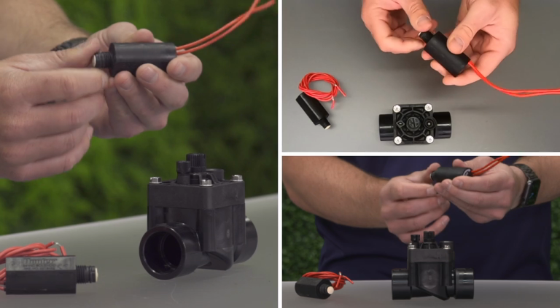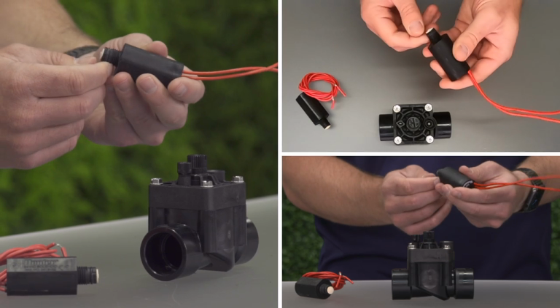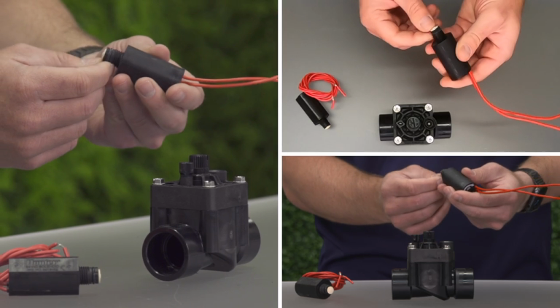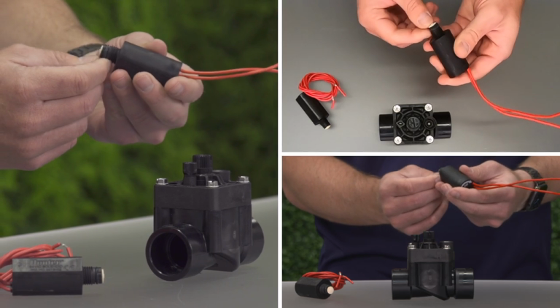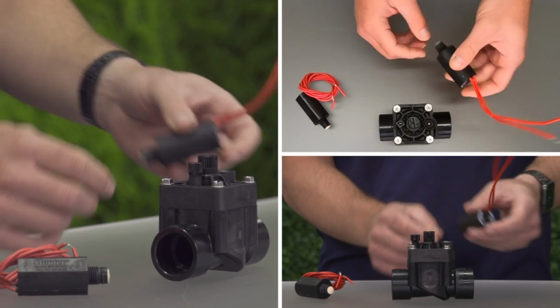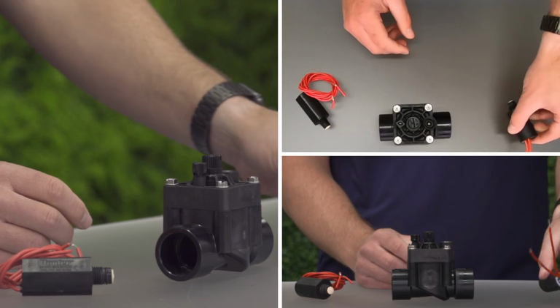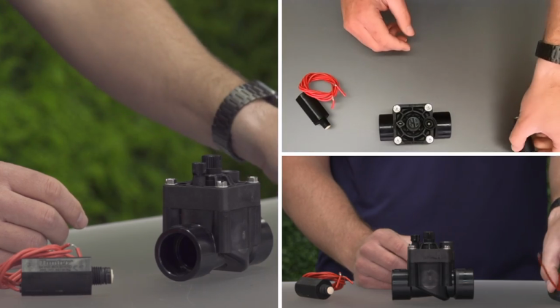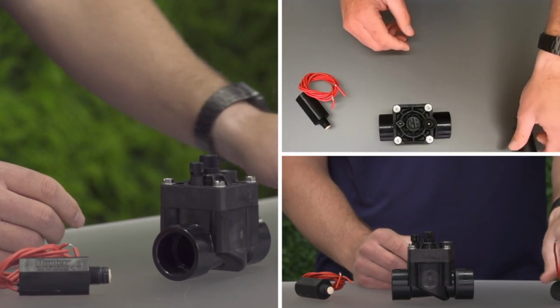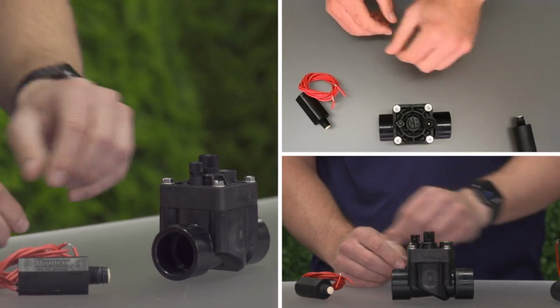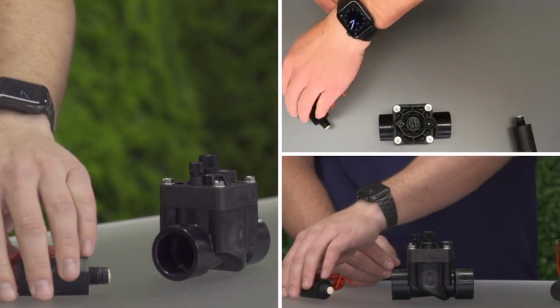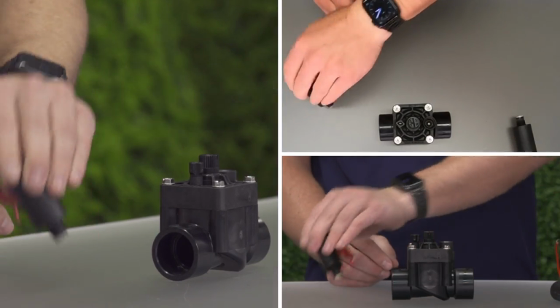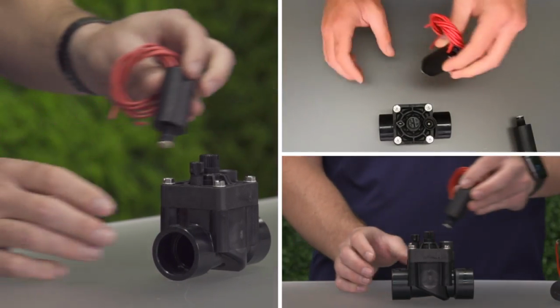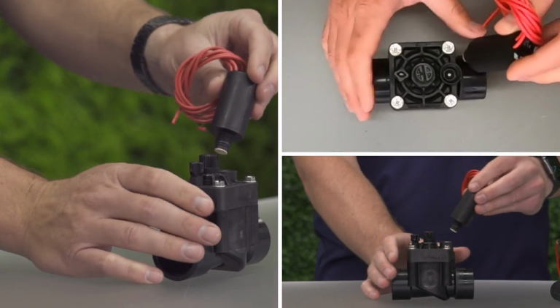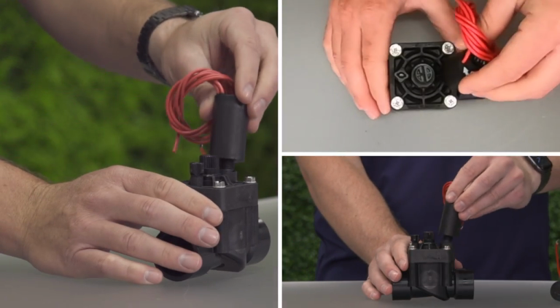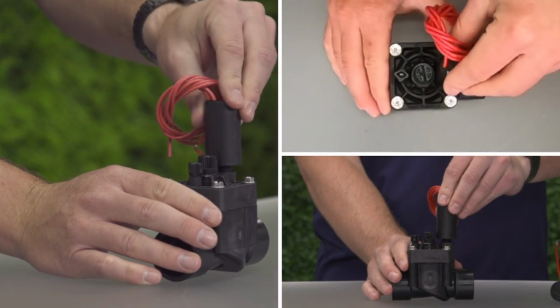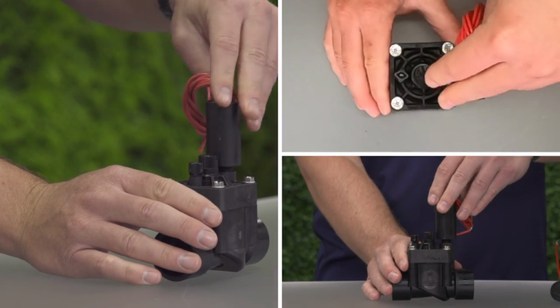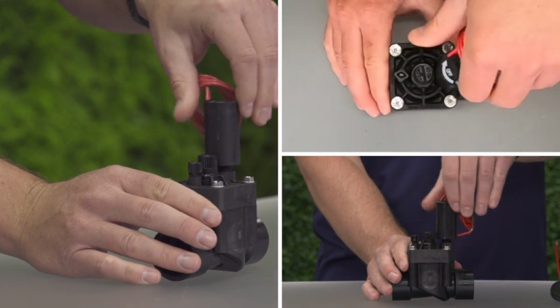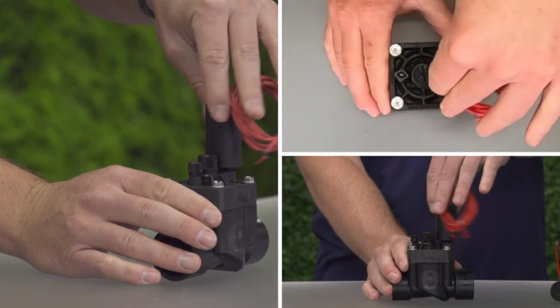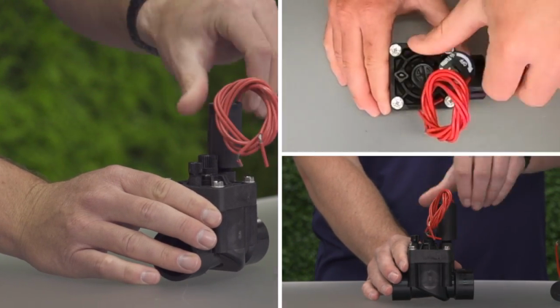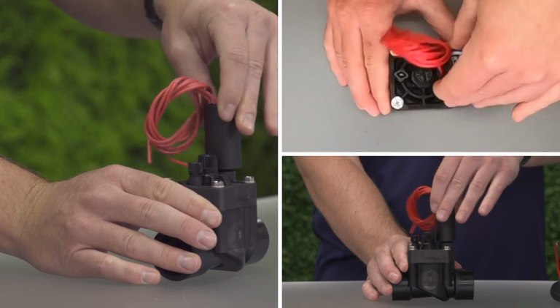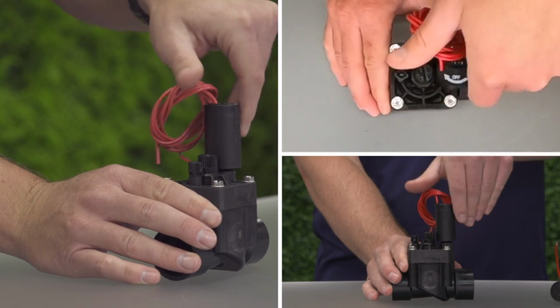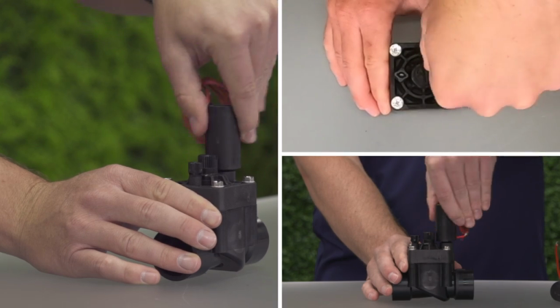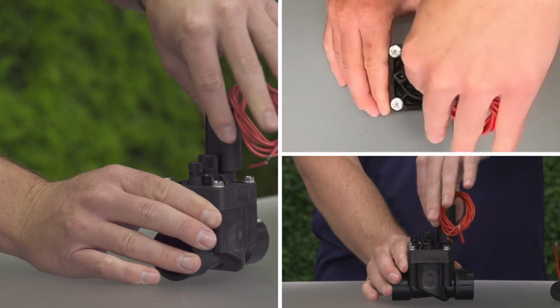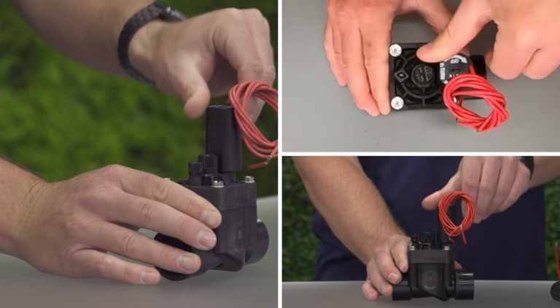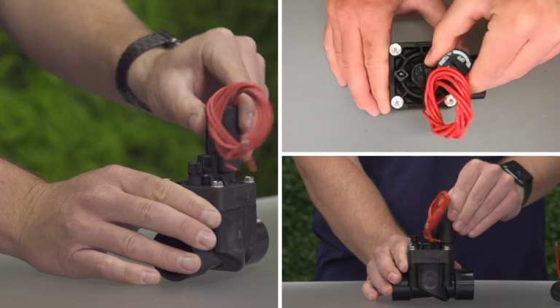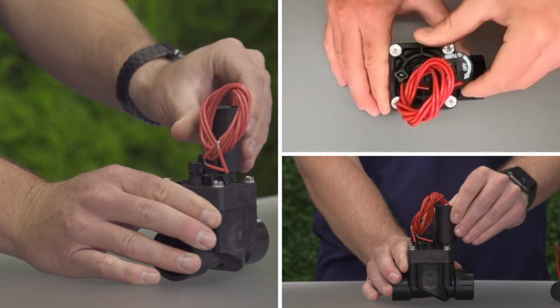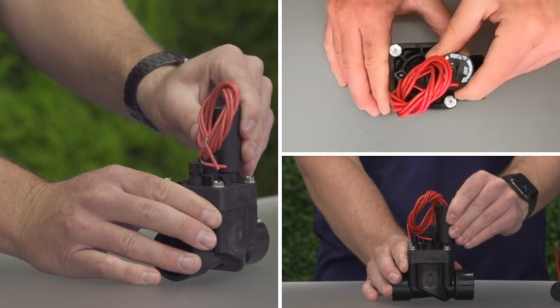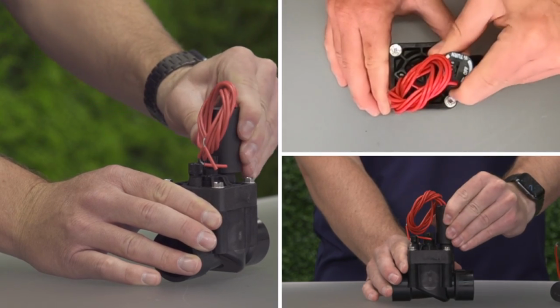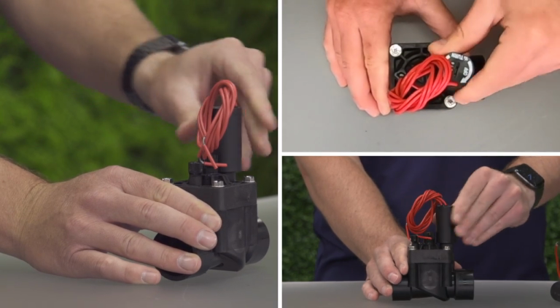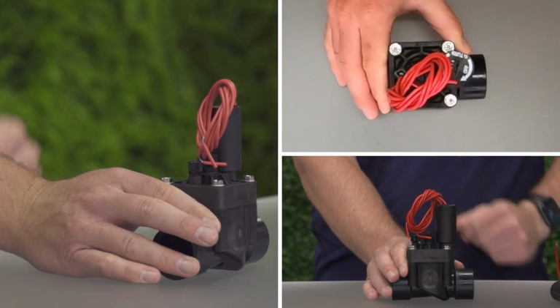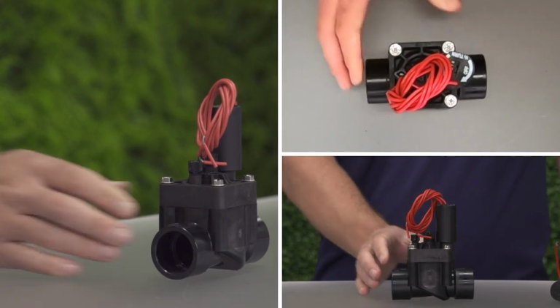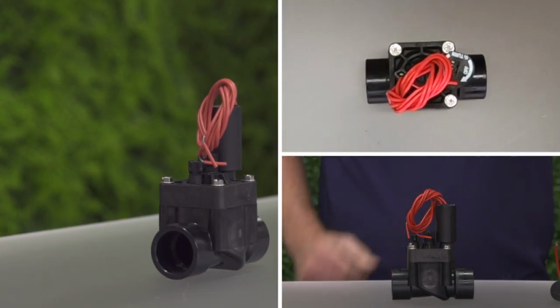Replace the solenoid if it does not function correctly. Reassemble the solenoid onto the valve in the reverse order of how it was taken apart. The solenoid should be hand-tightened. Over-tightening can damage the valve.